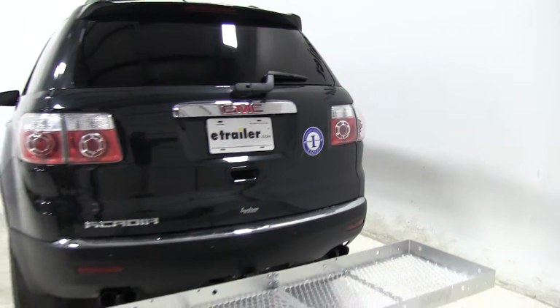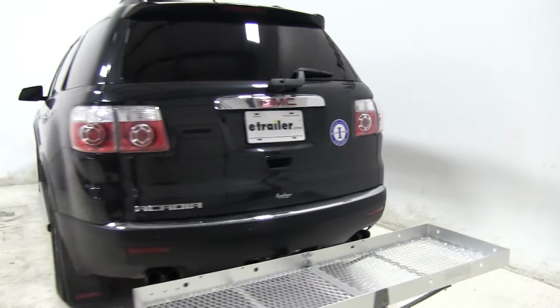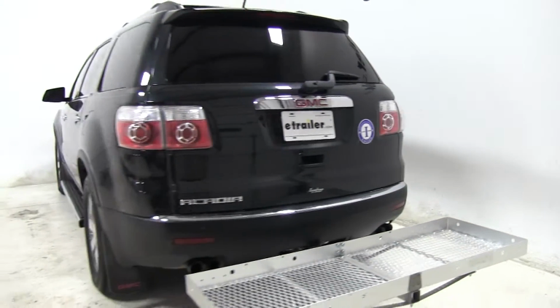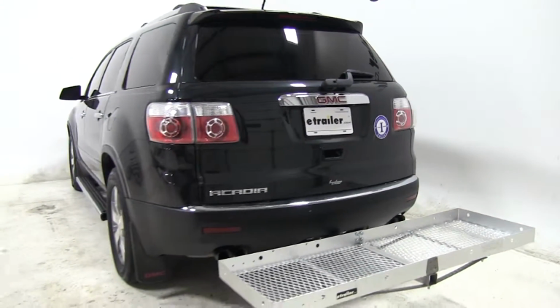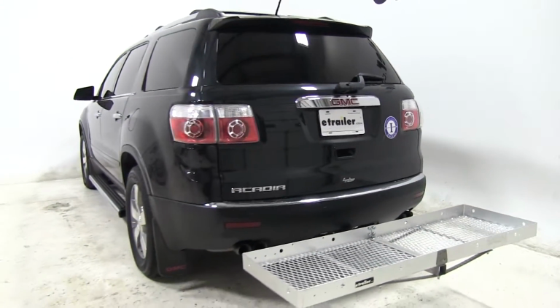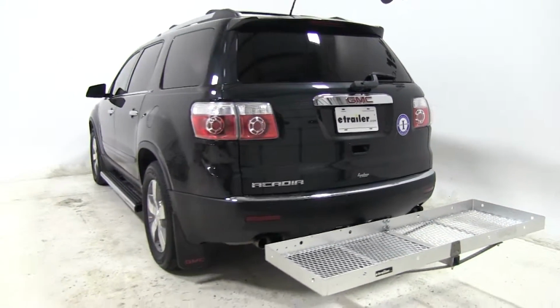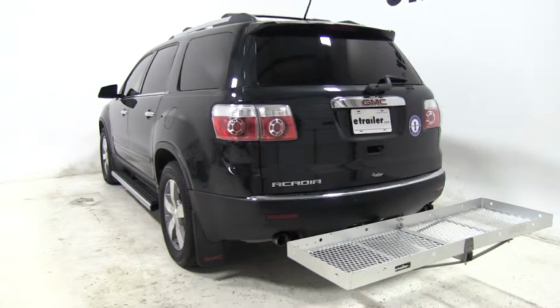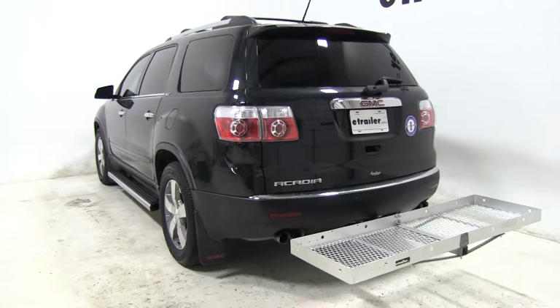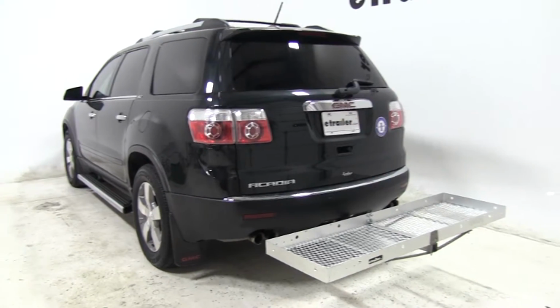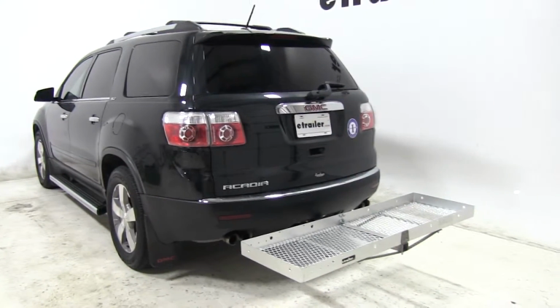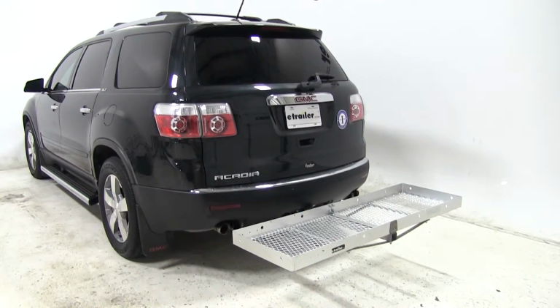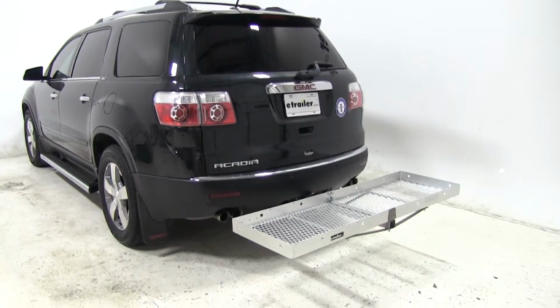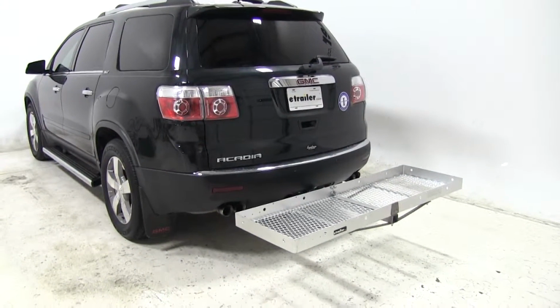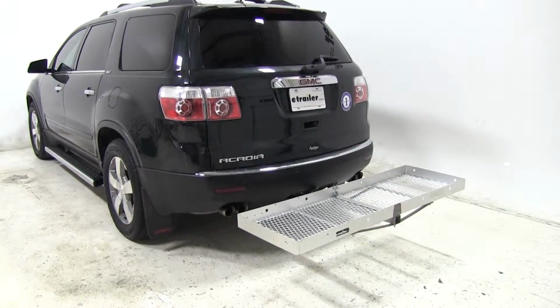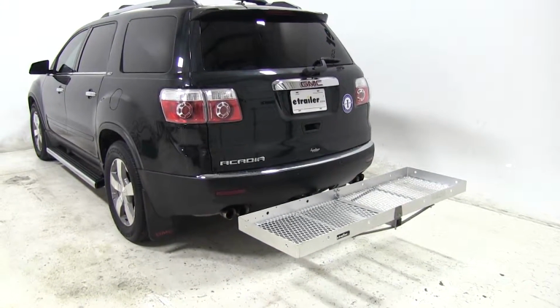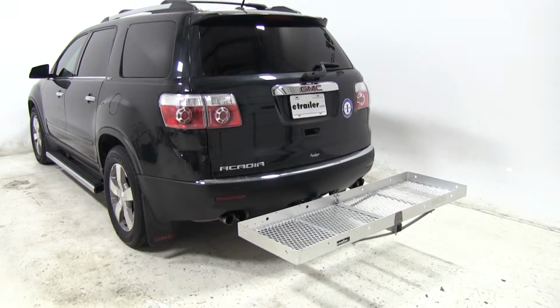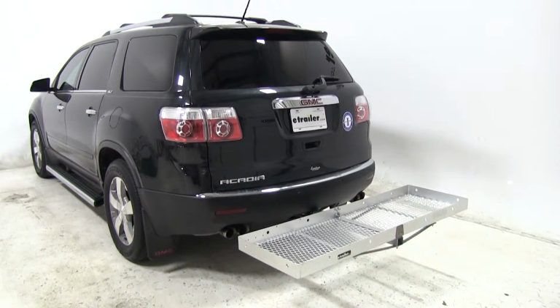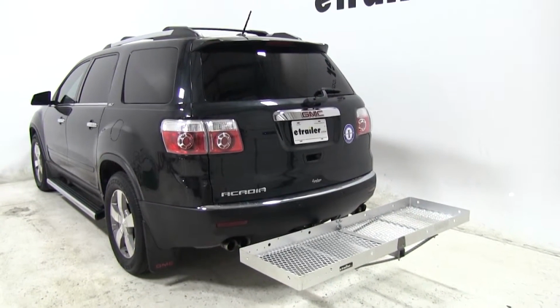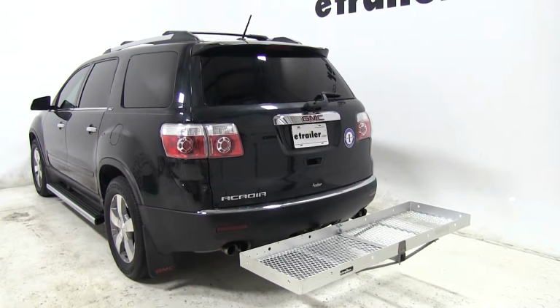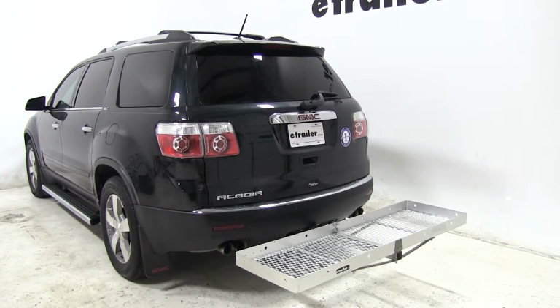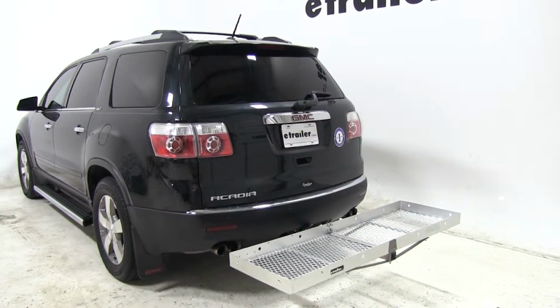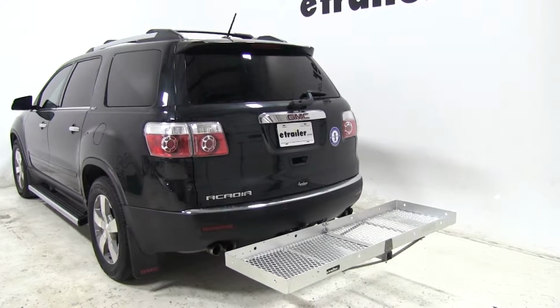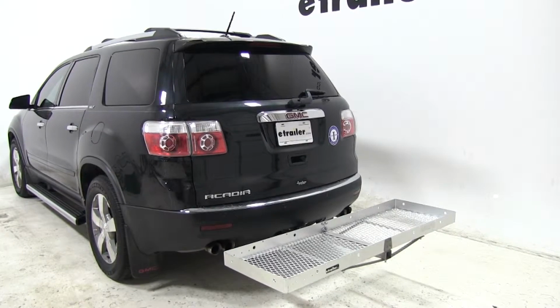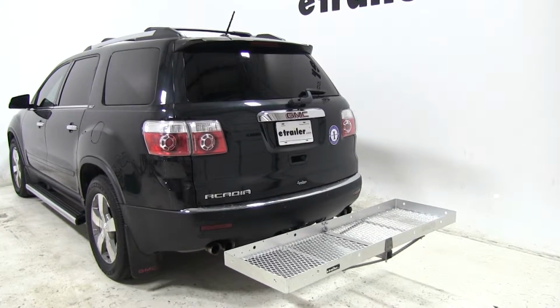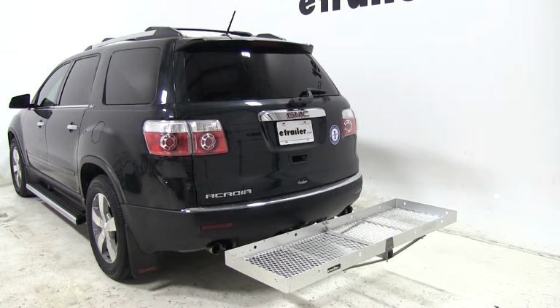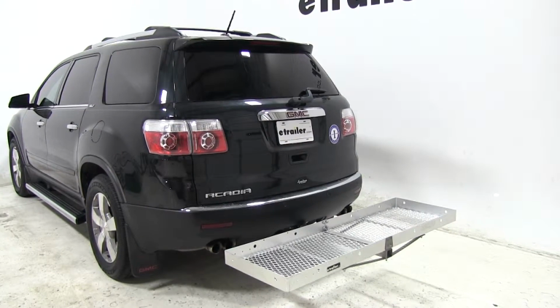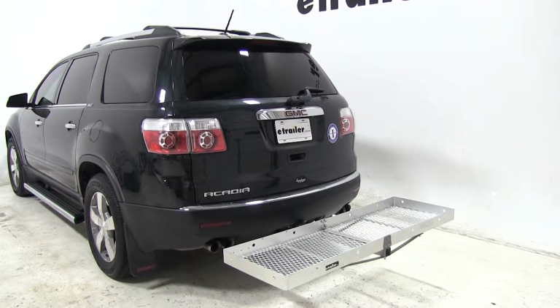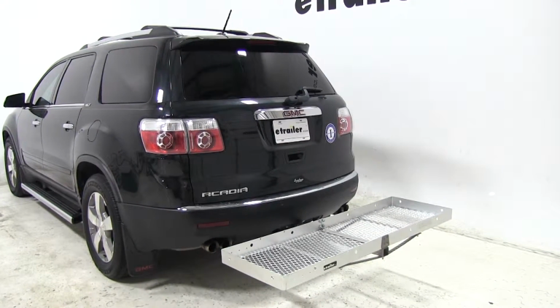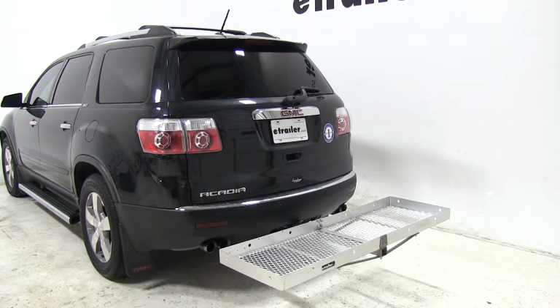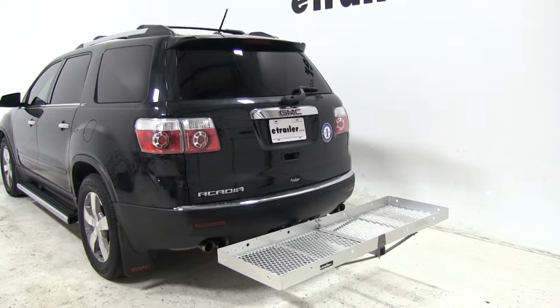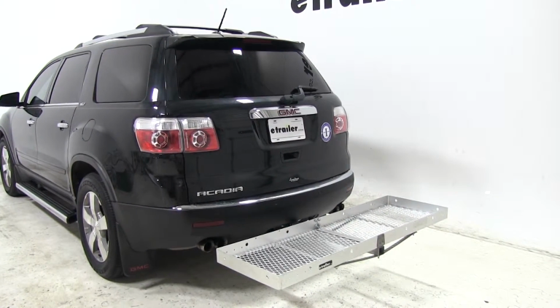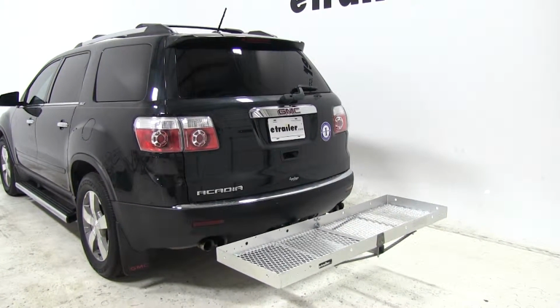That's going to complete our test fit of the Curt Aluminum Folding Cargo Carrier, part number C18100, on our 2011 GMC Acadia. Let's see how that carrier did on our test course.